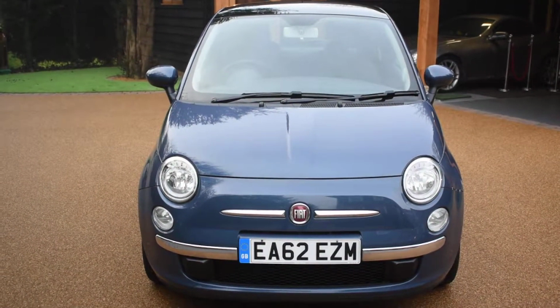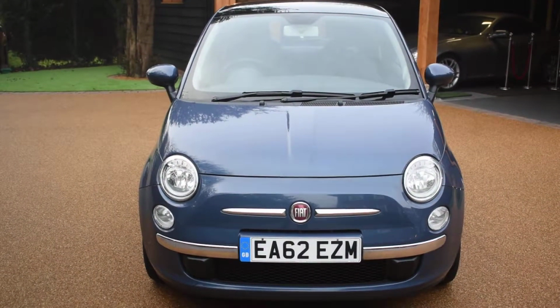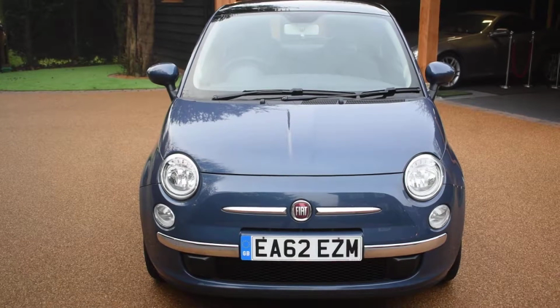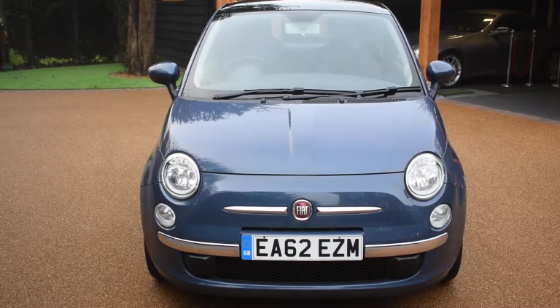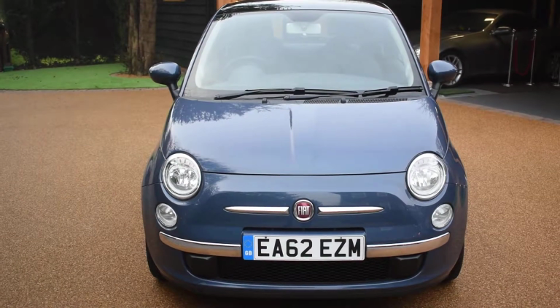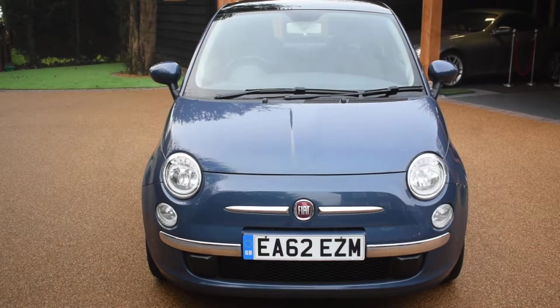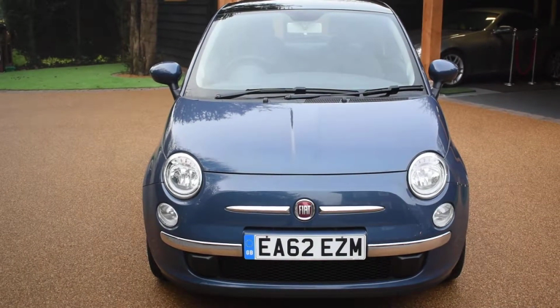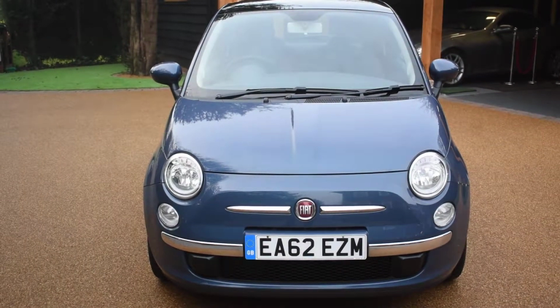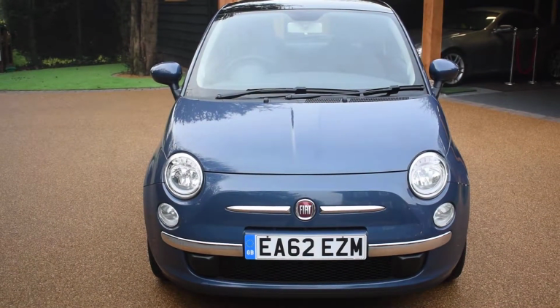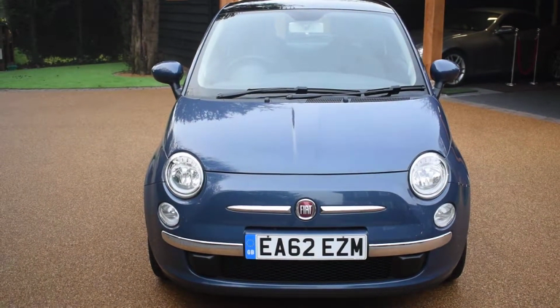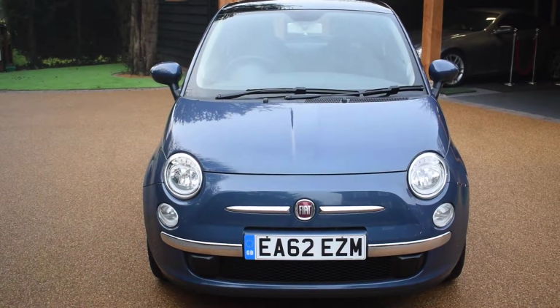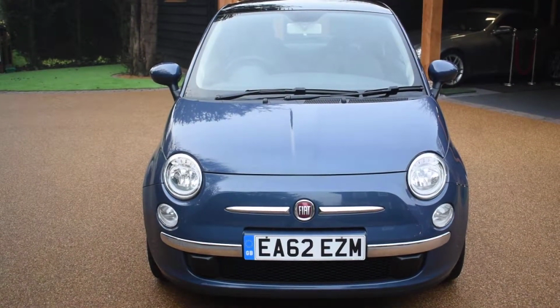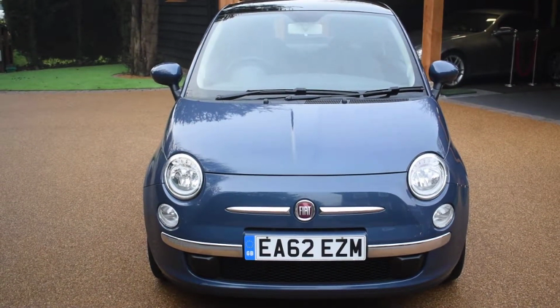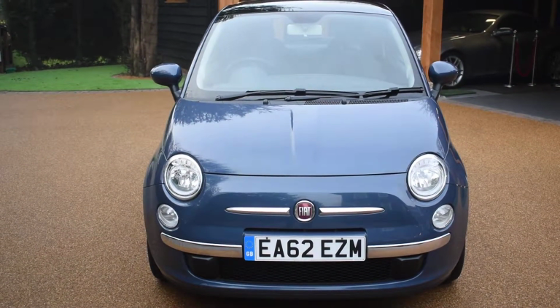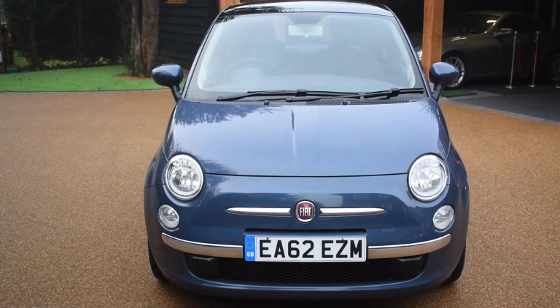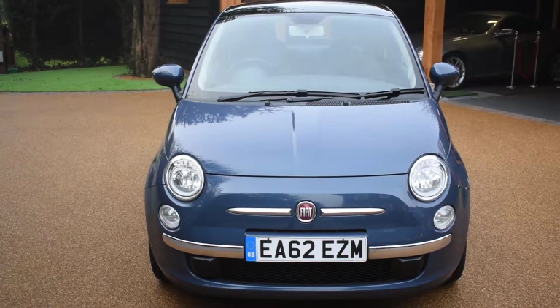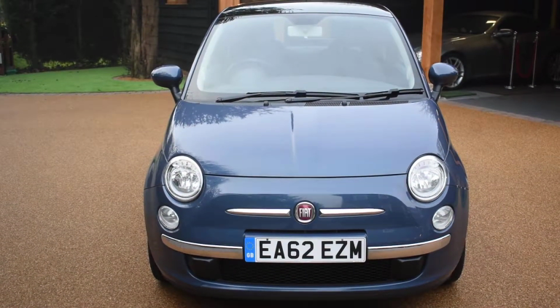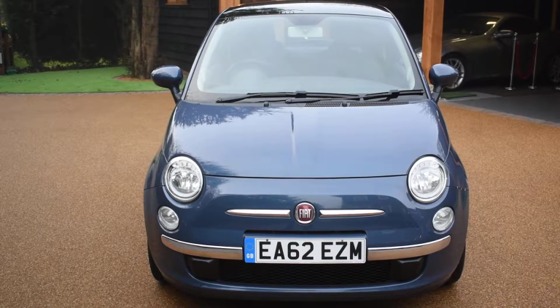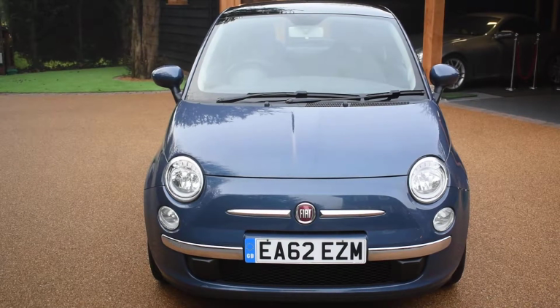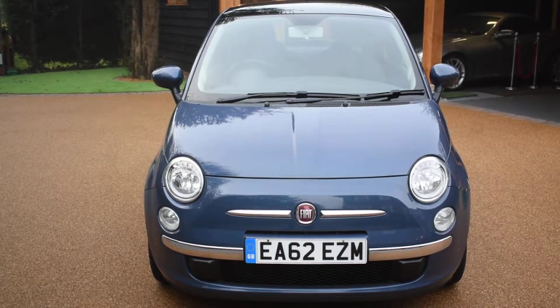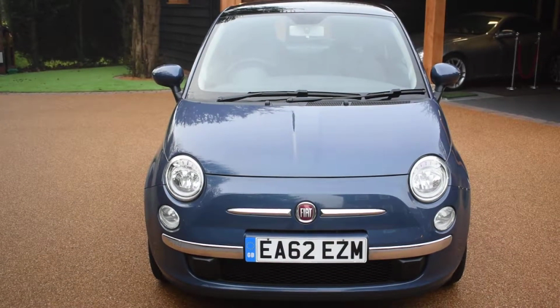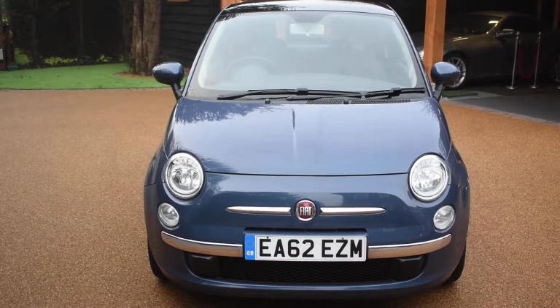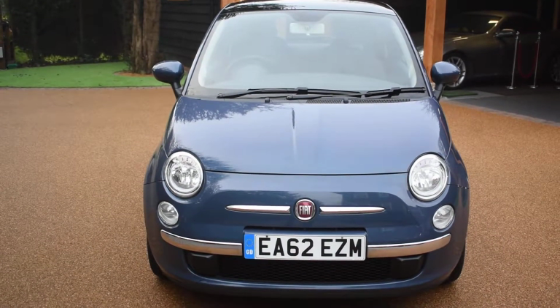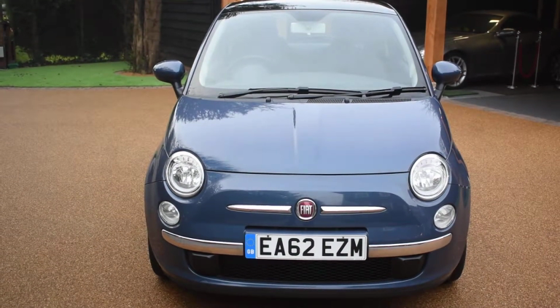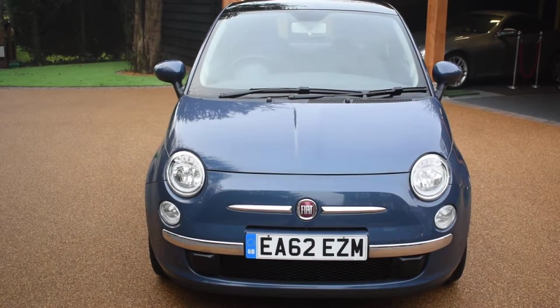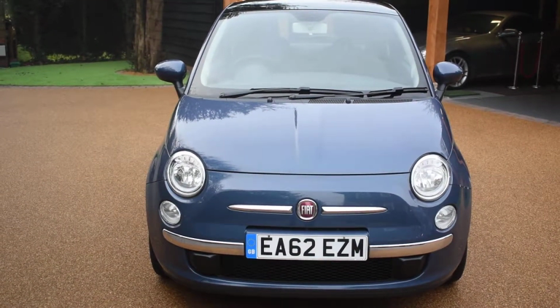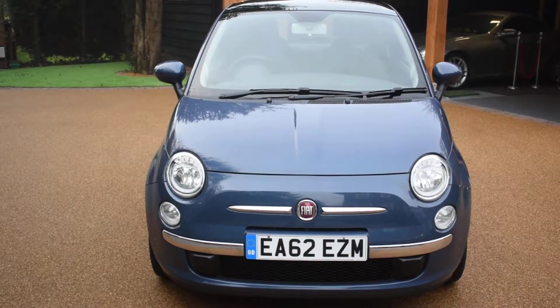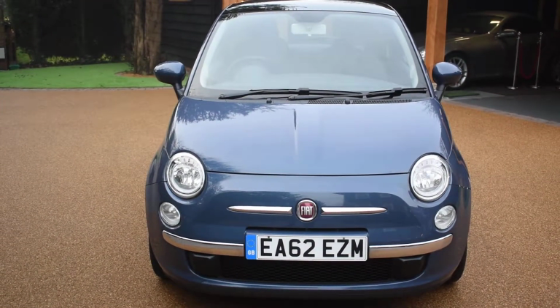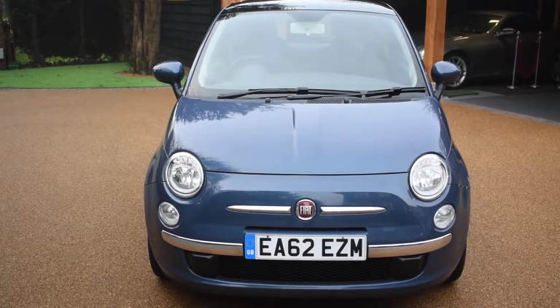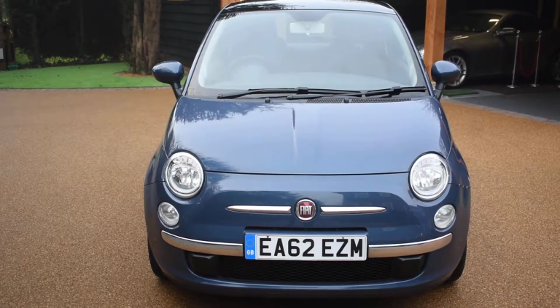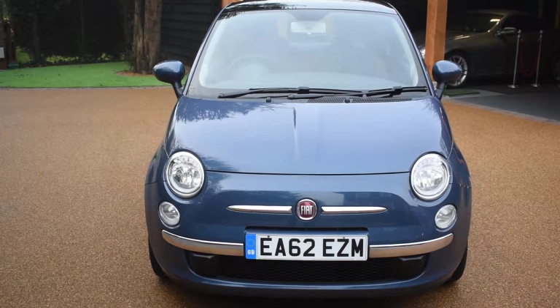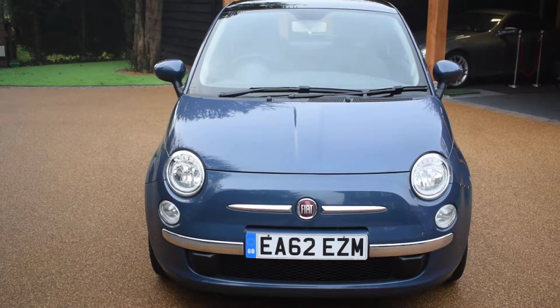The cambelt was also replaced at 39,067 miles and it's an advisory-free MOT. It's in a superb colour called Footloose Blue and it's got the black interior.